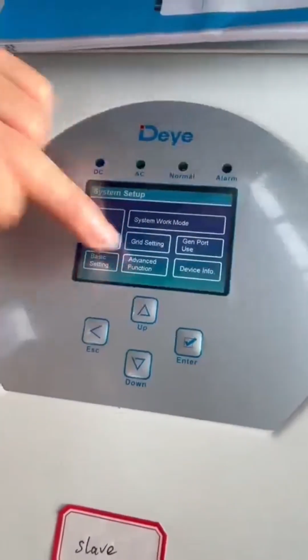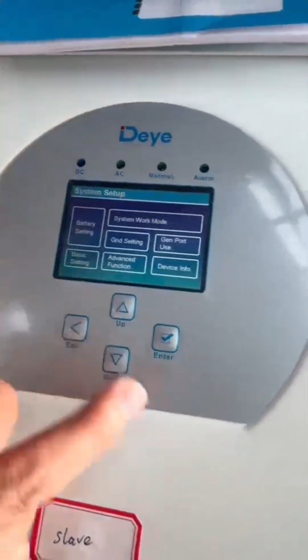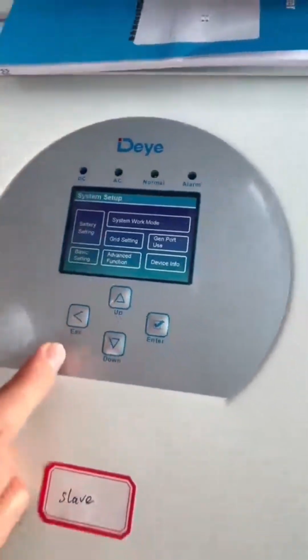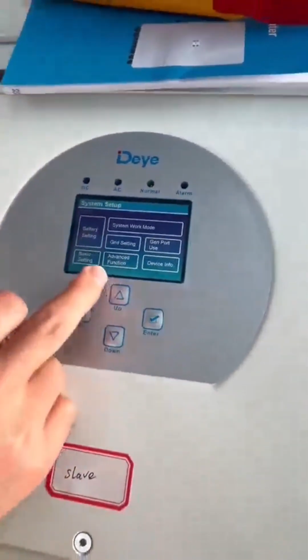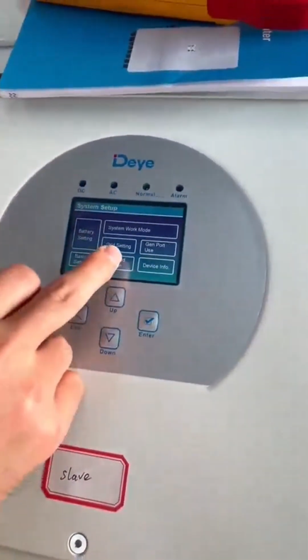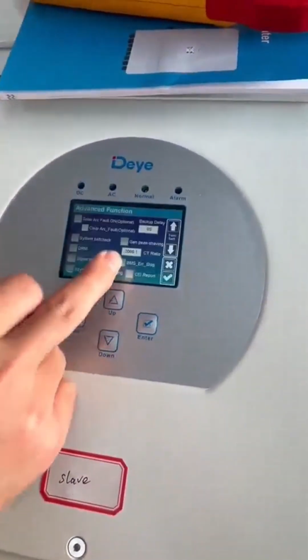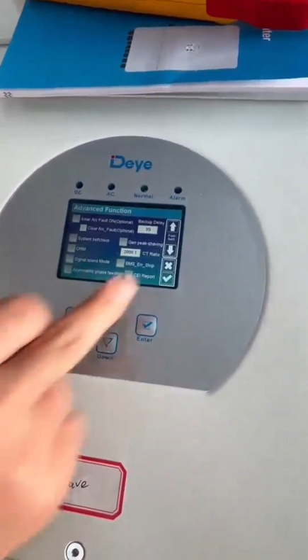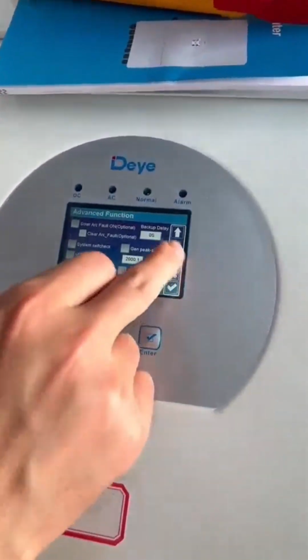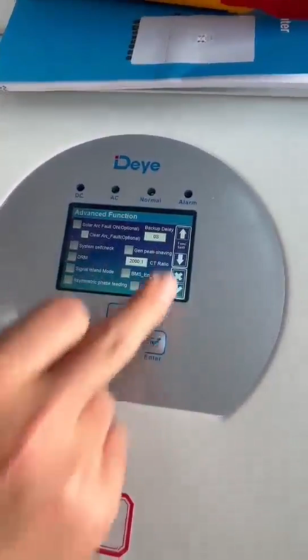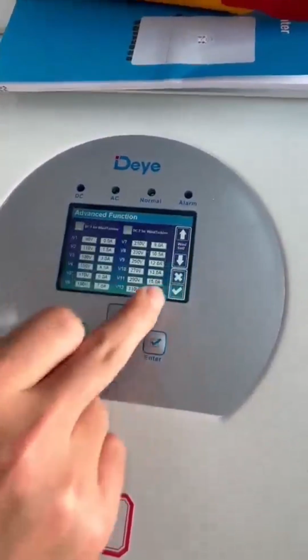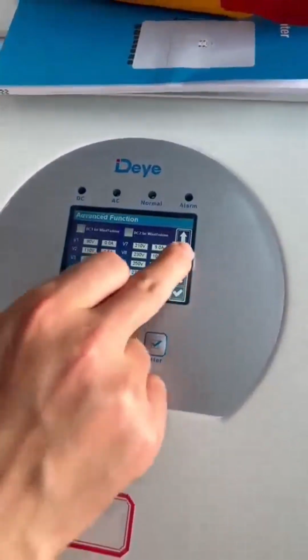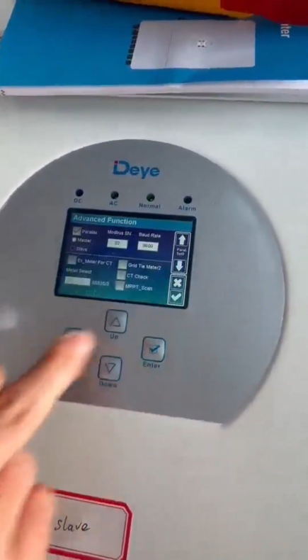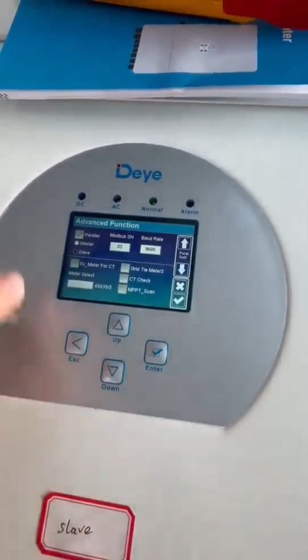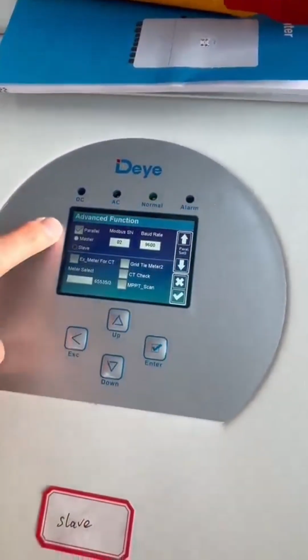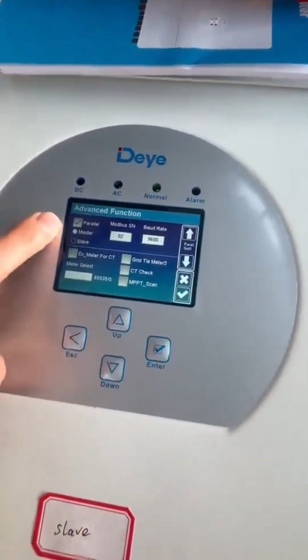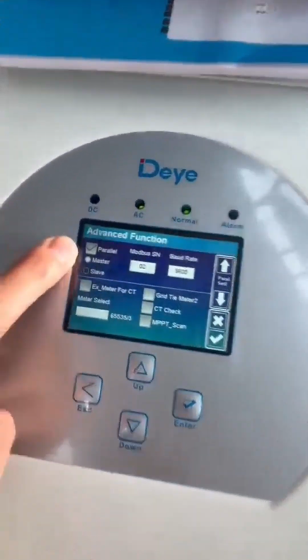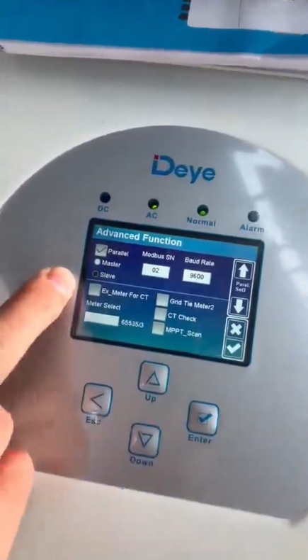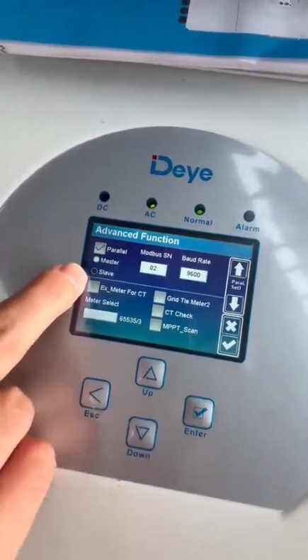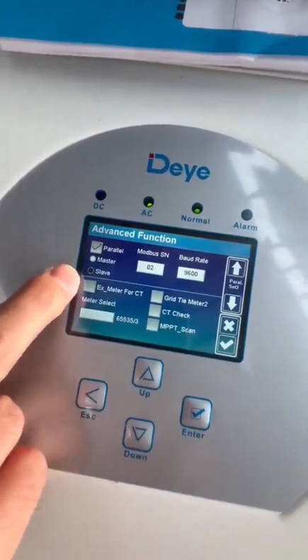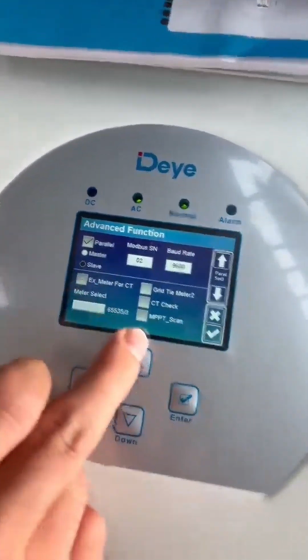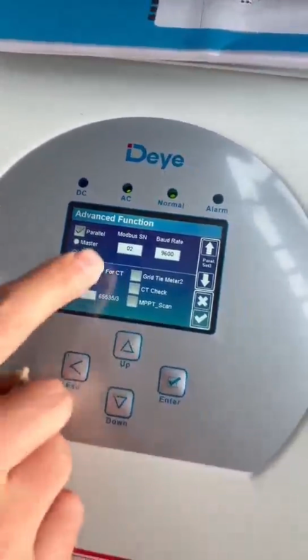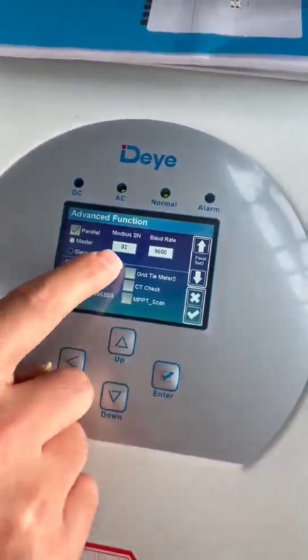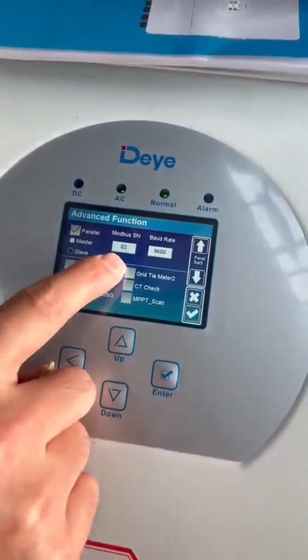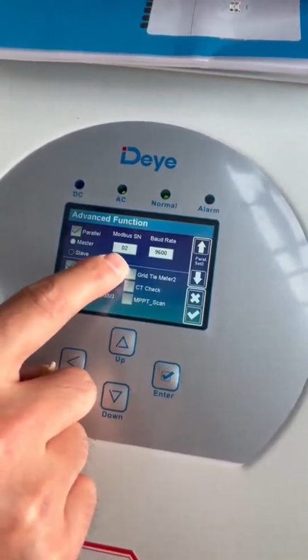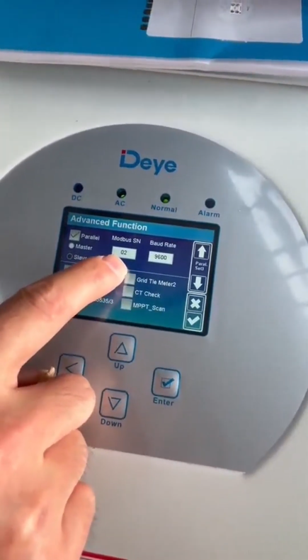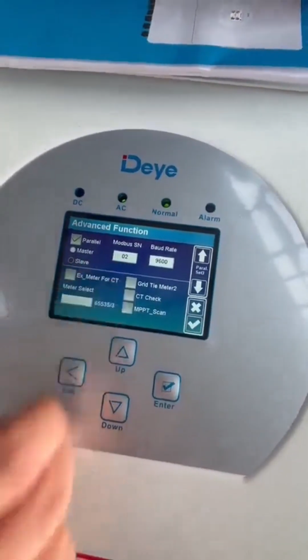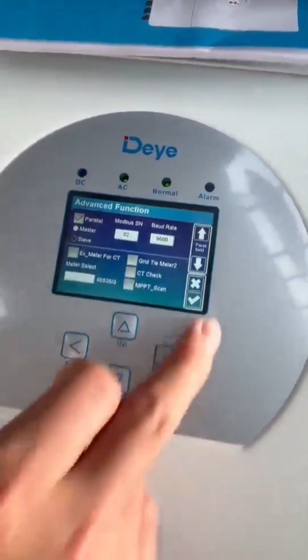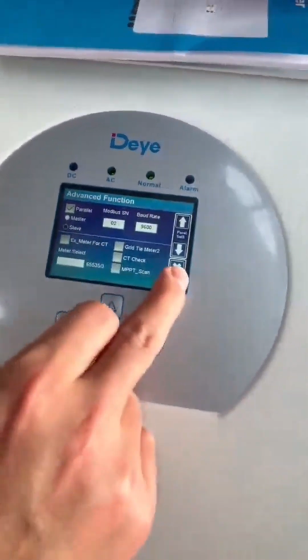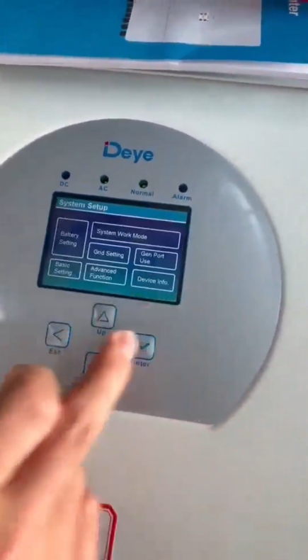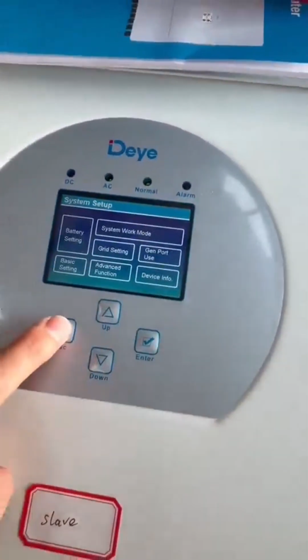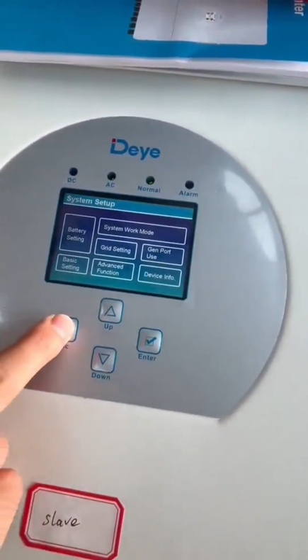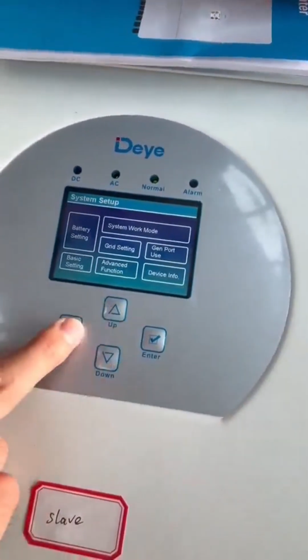And for the slave inverter, we choose auto-master. Click here and click parallel. And we choose slave. For the slave battery, we set number two. Then click here. Yes.